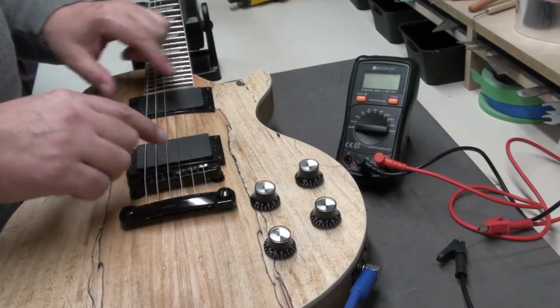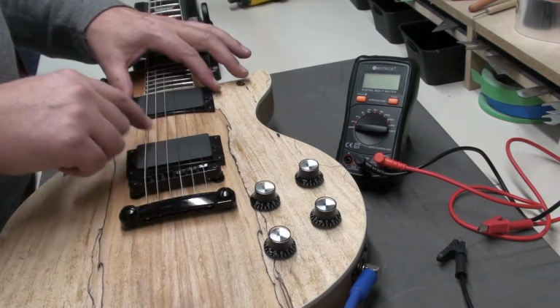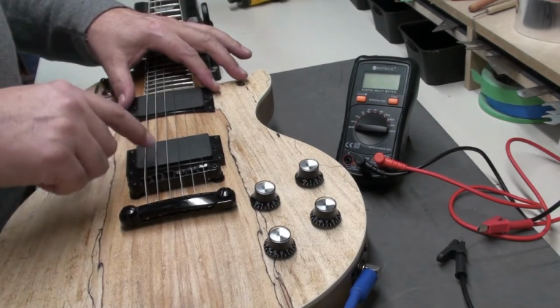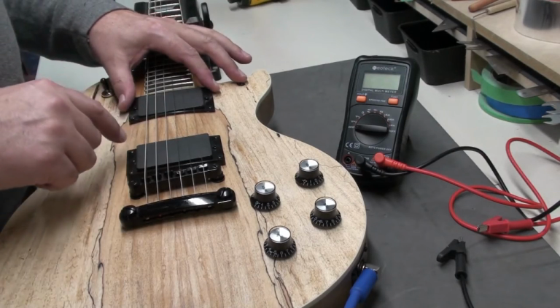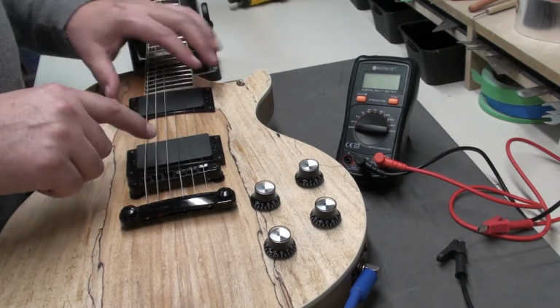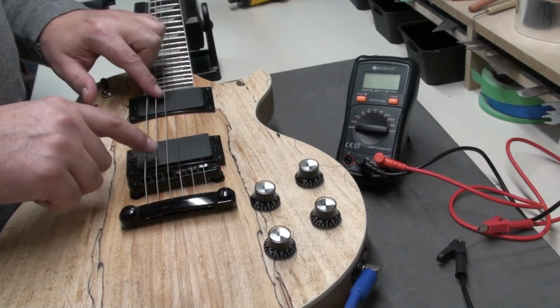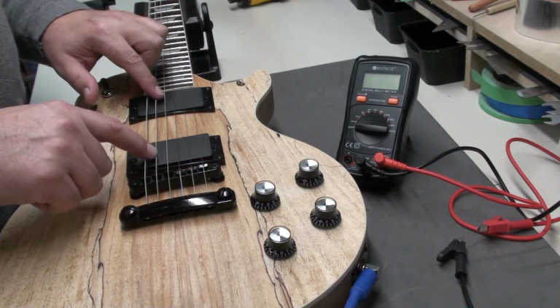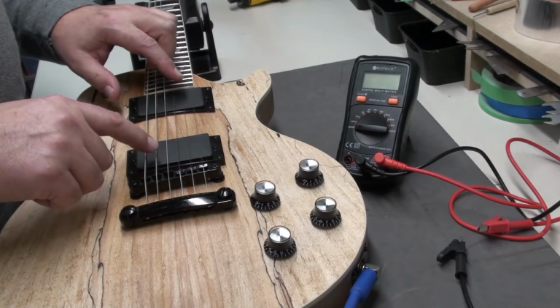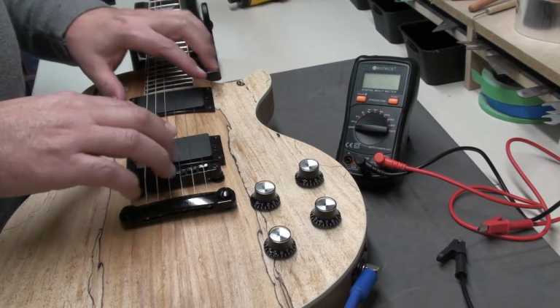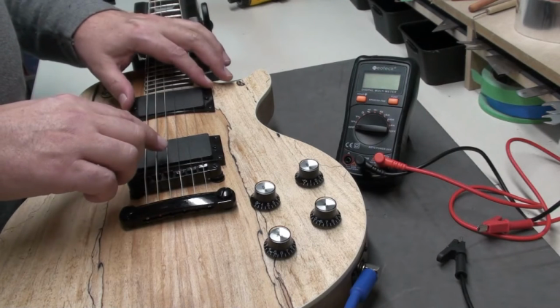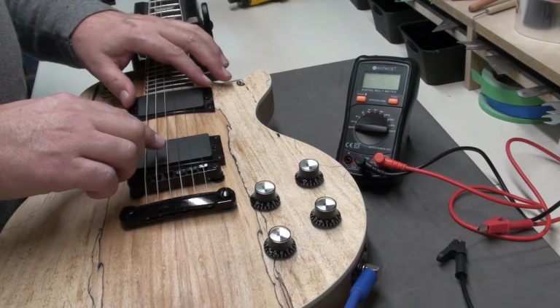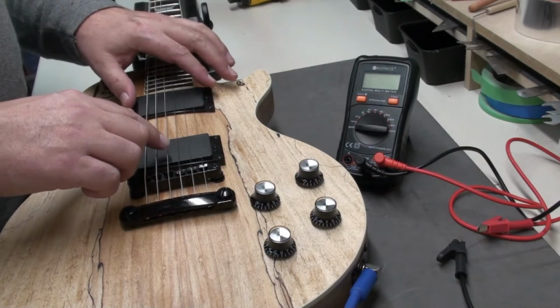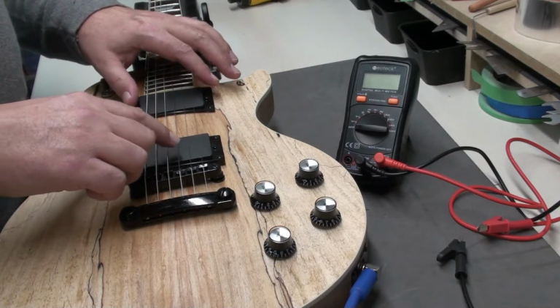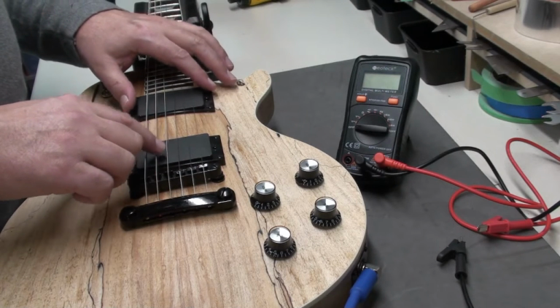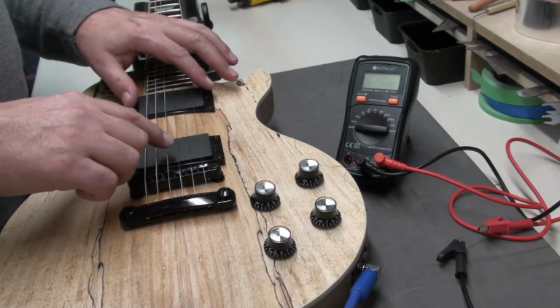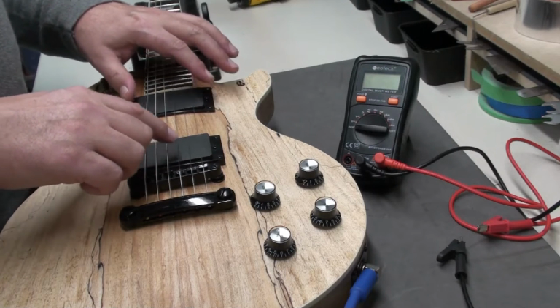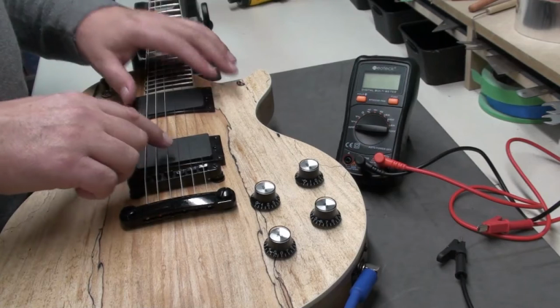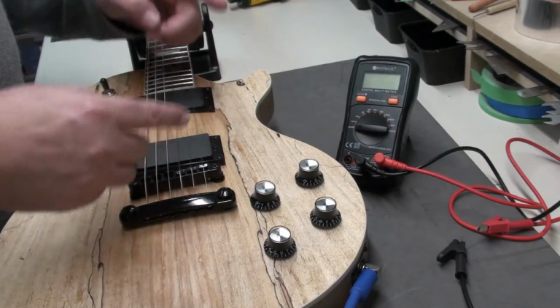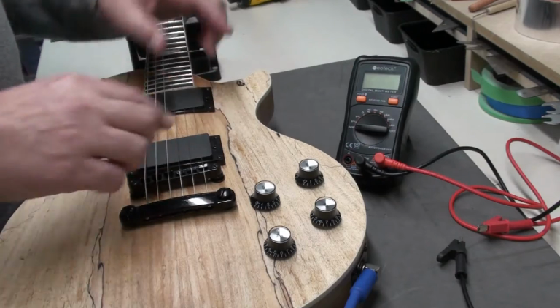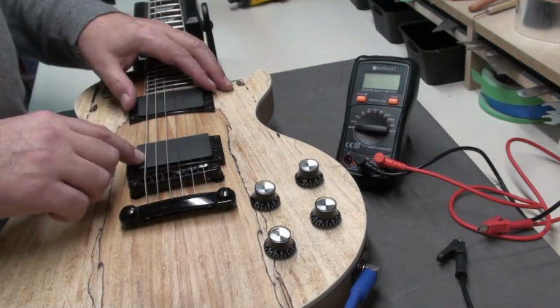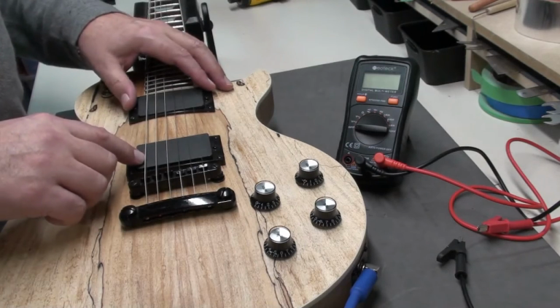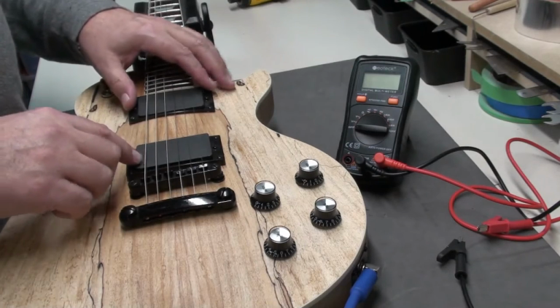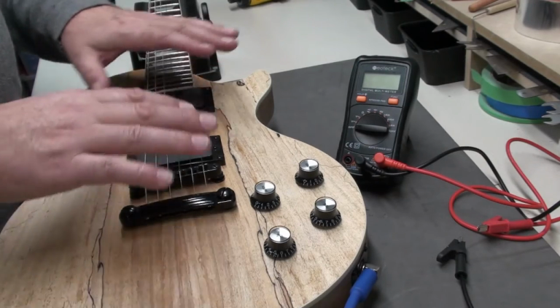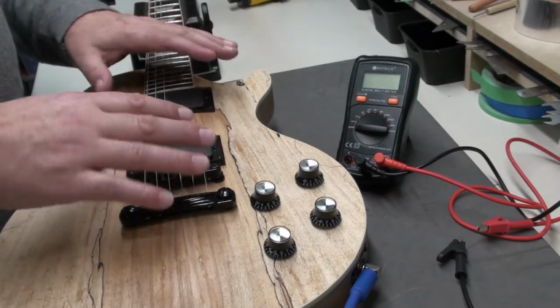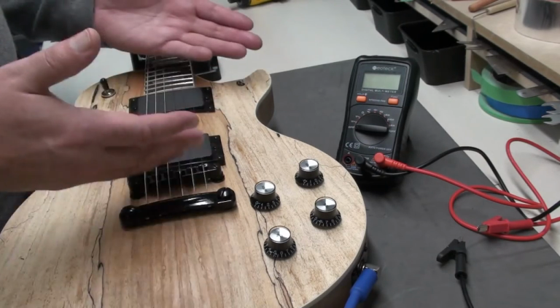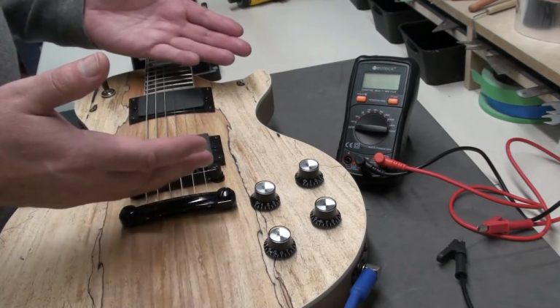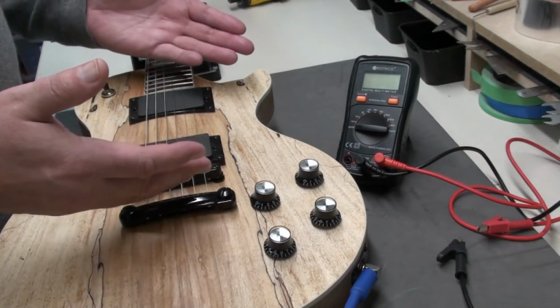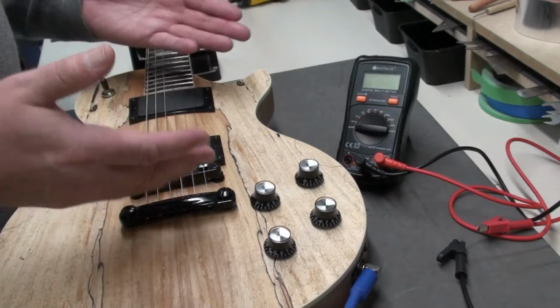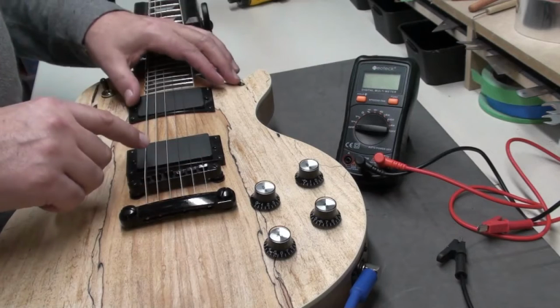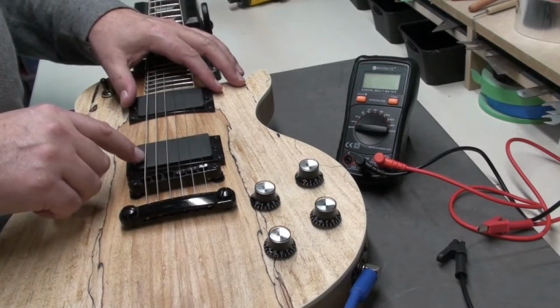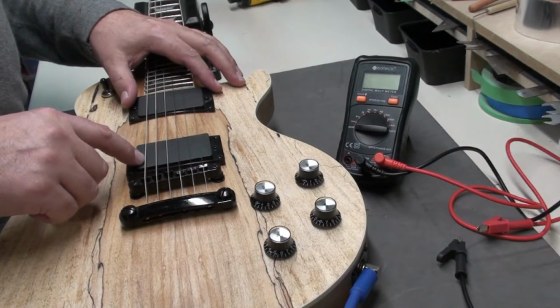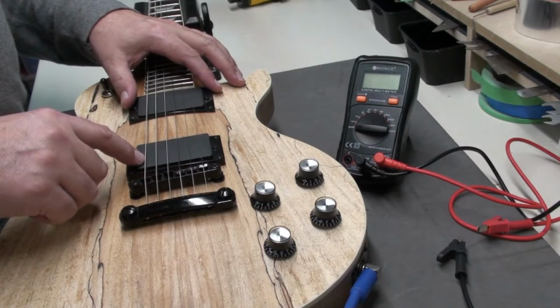Always compare the same style. So these are humbuckers, so you would compare the impedance or resistance of these humbuckers to another set of humbuckers, to give you a starting point to see which one has a little more output than the other.